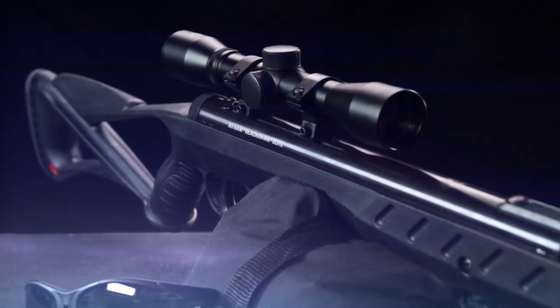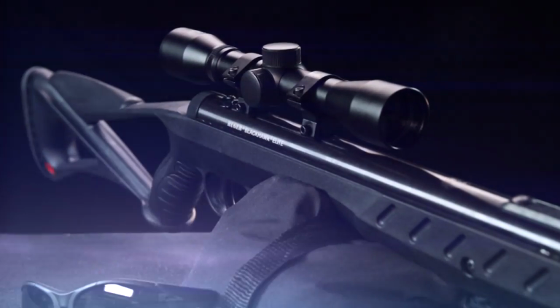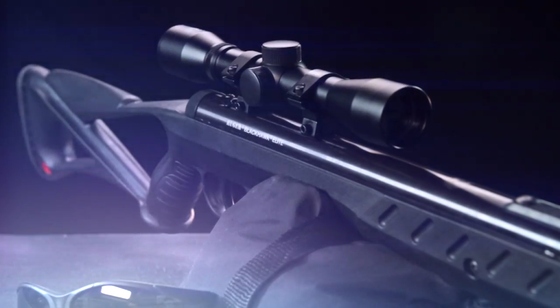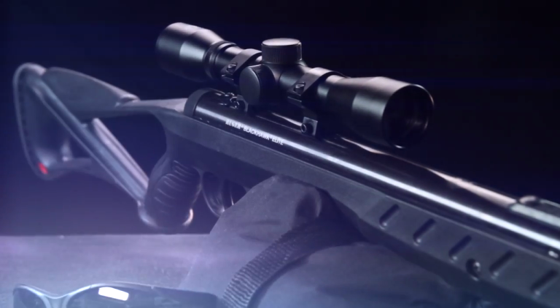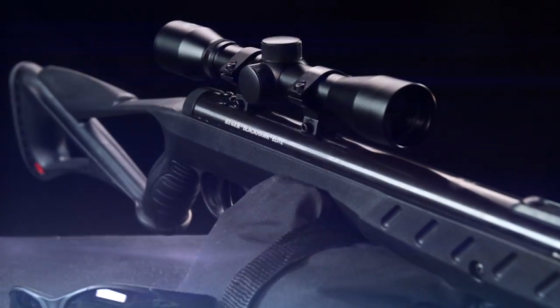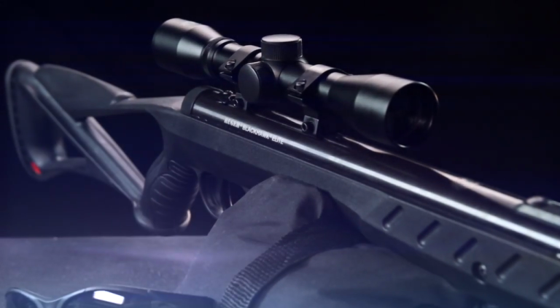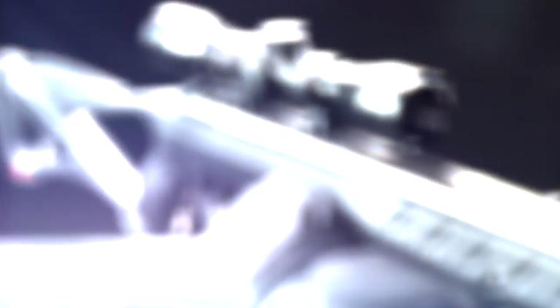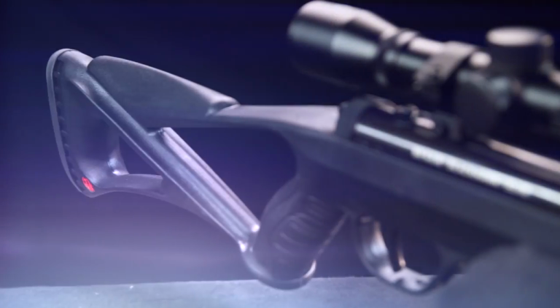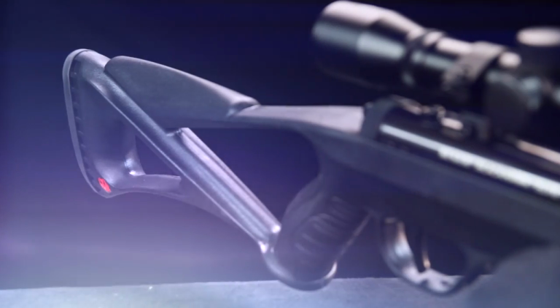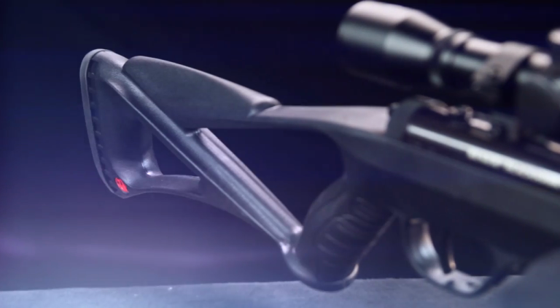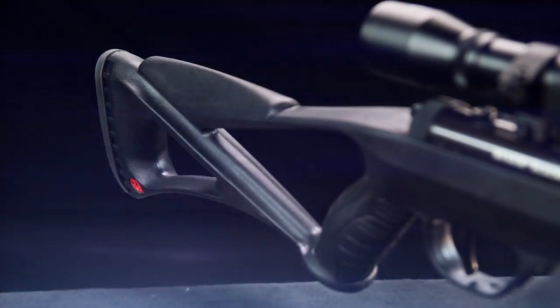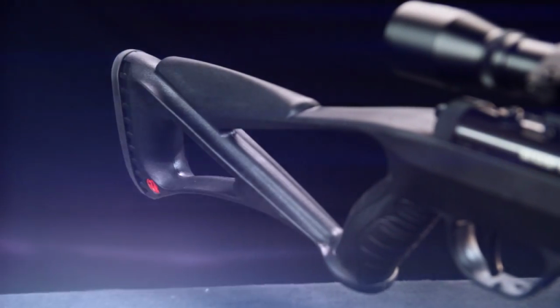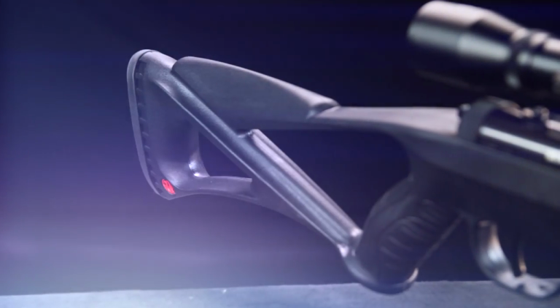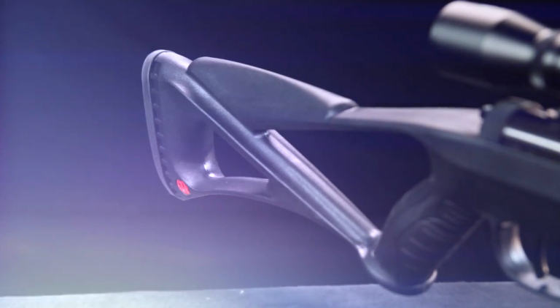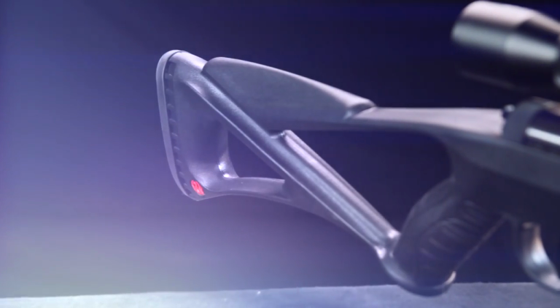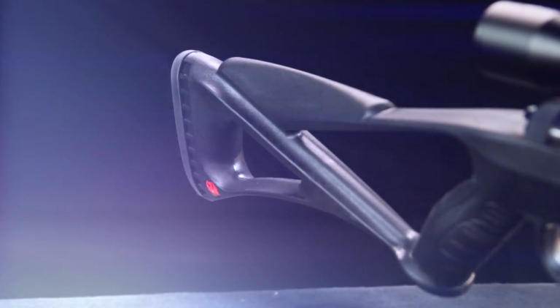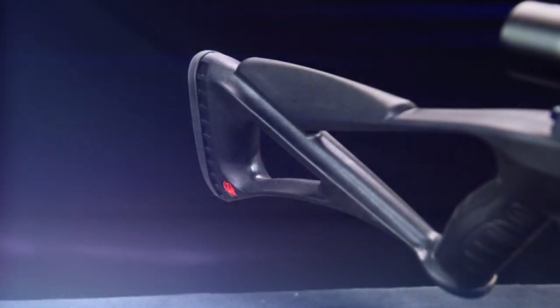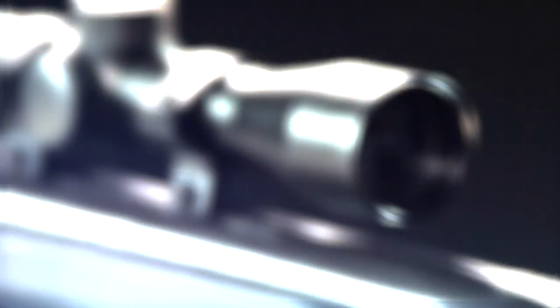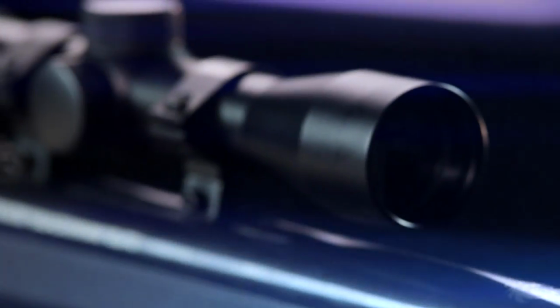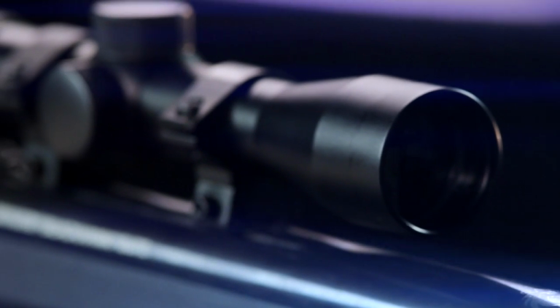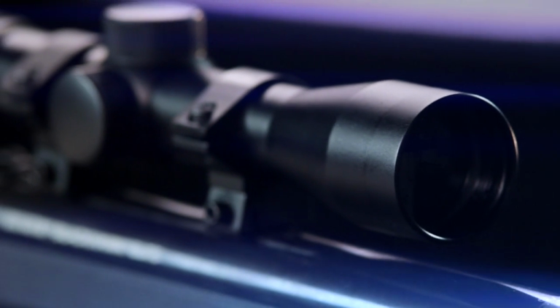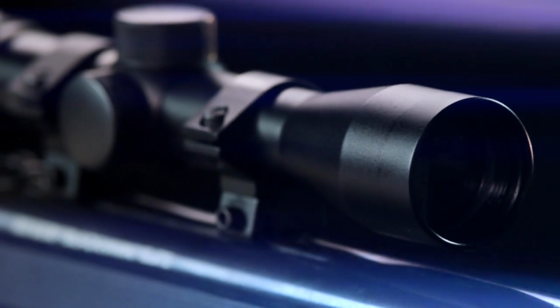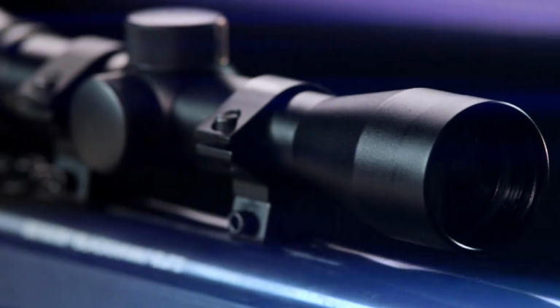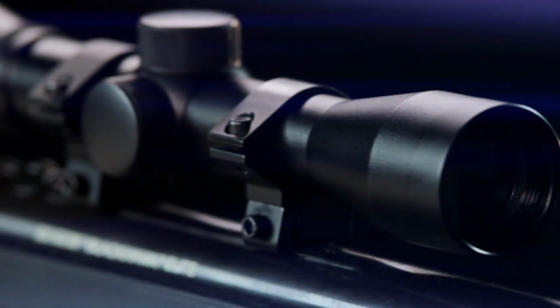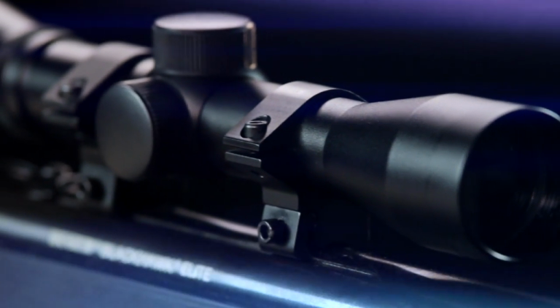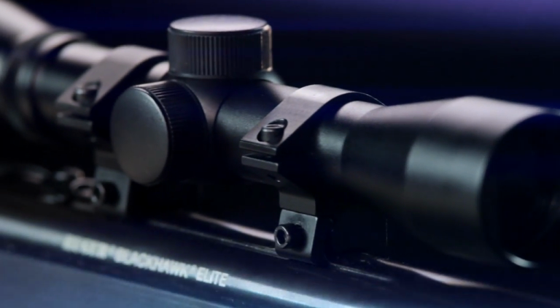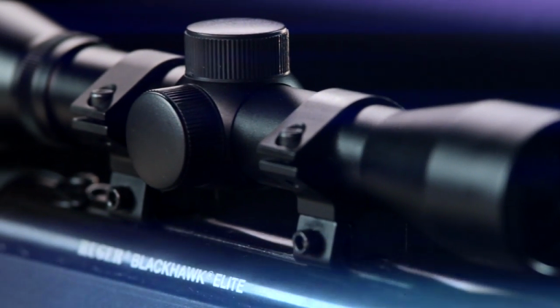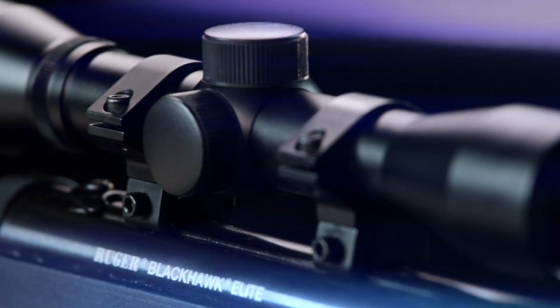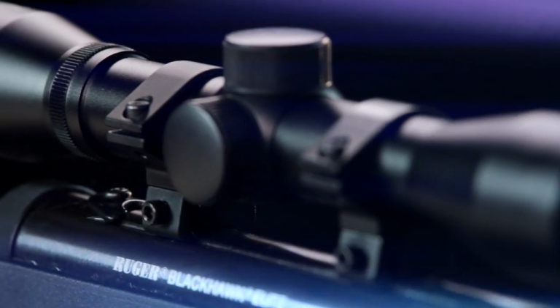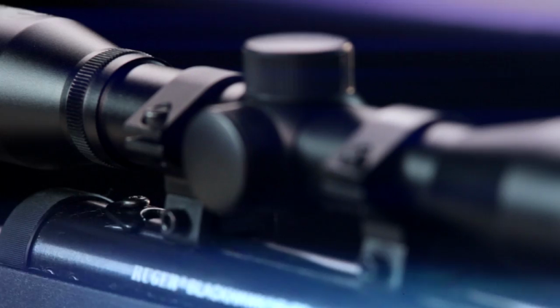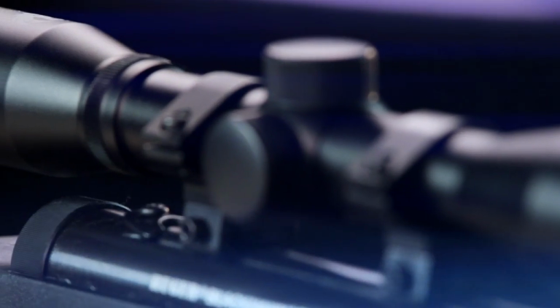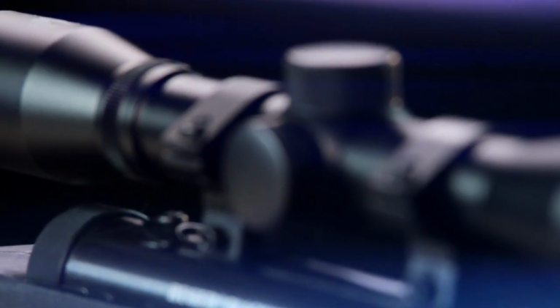Weighing in at only 7.8 pounds, this spring piston break barrel air rifle sports an ambidextrous synthetic skeleton stock with textured pistol grip and a 4x32 airgun shockproof scope that locks on to 11-millimeter dovetail mounting grooves.